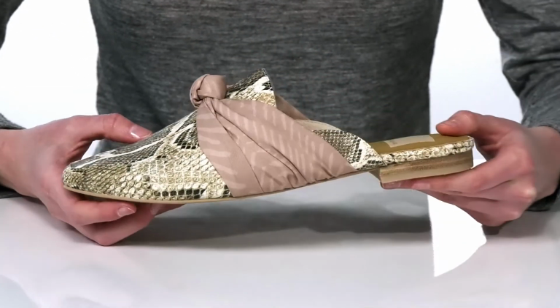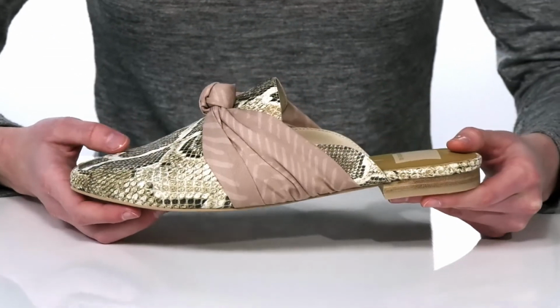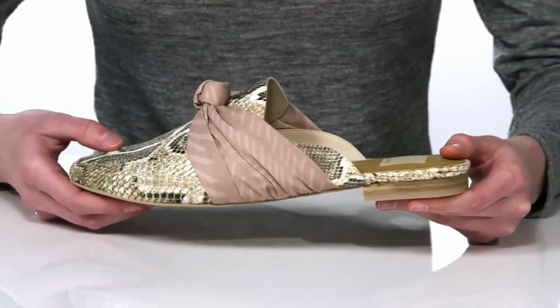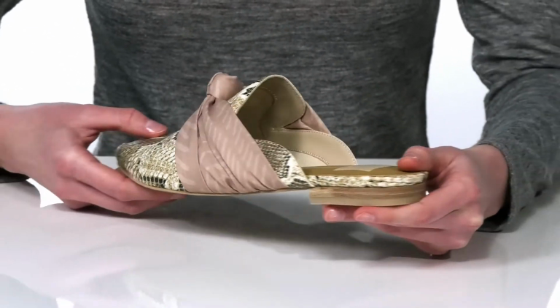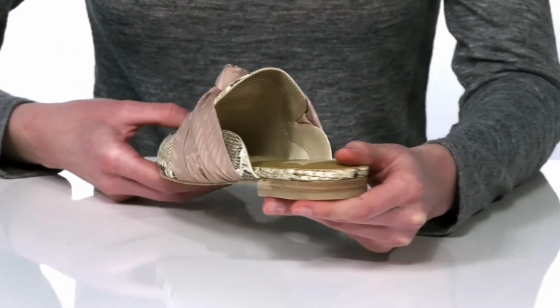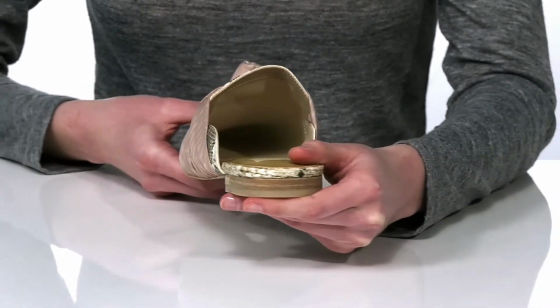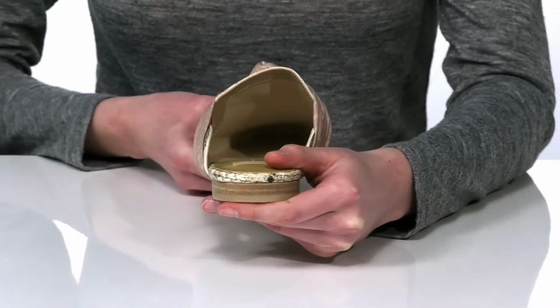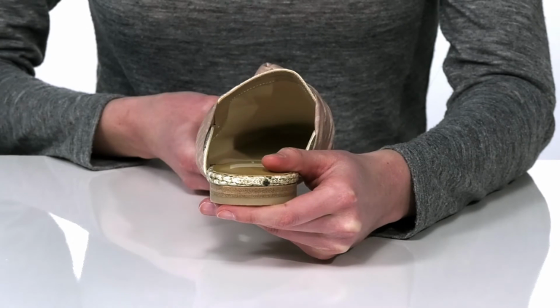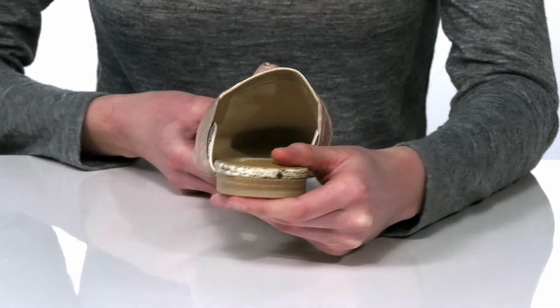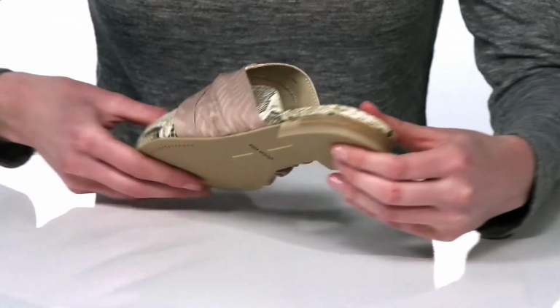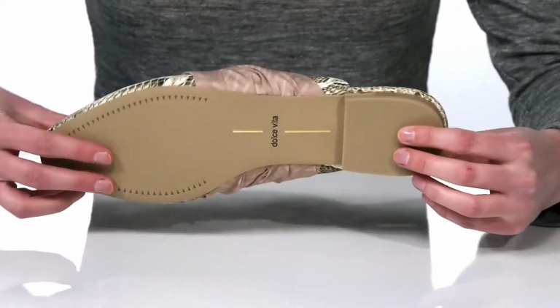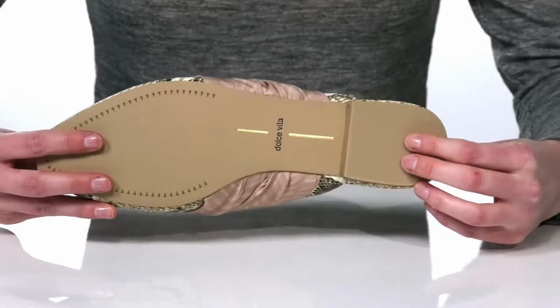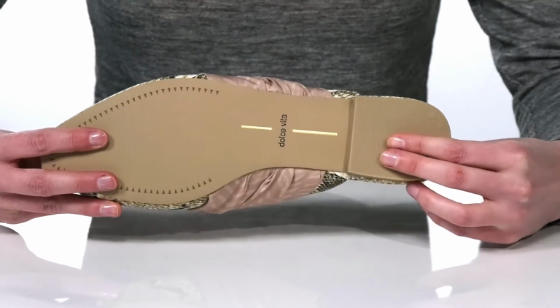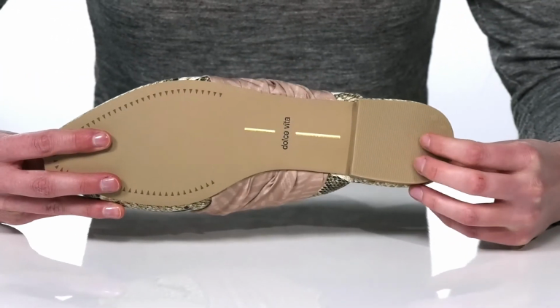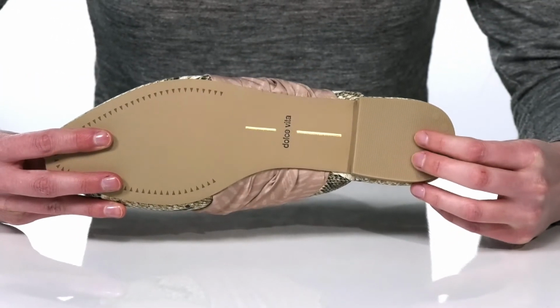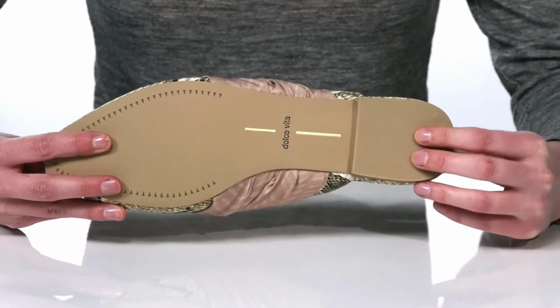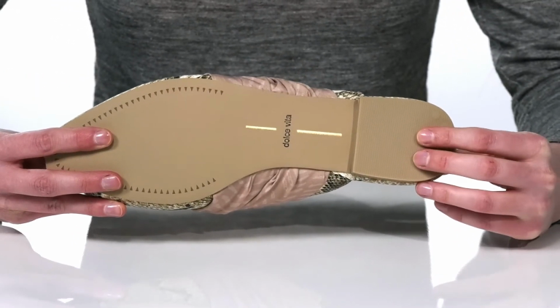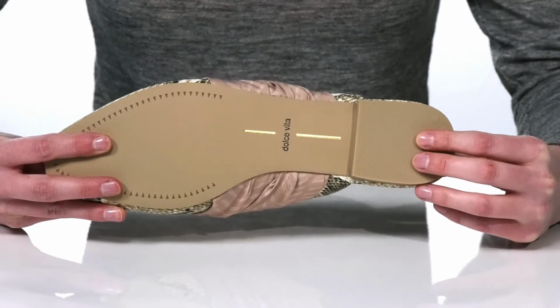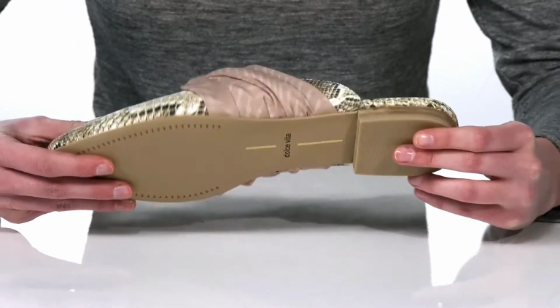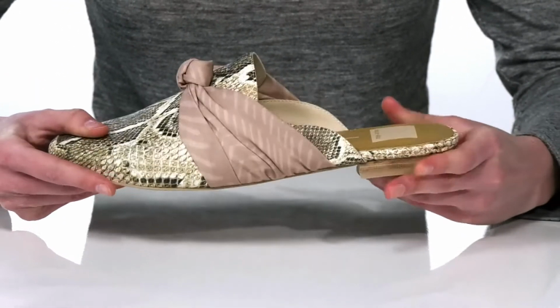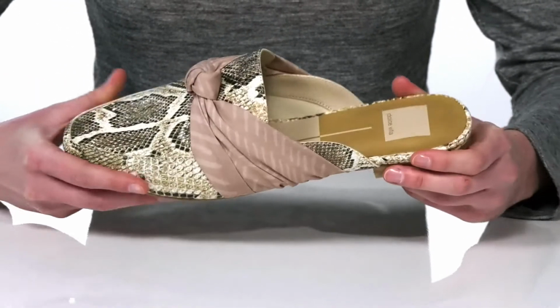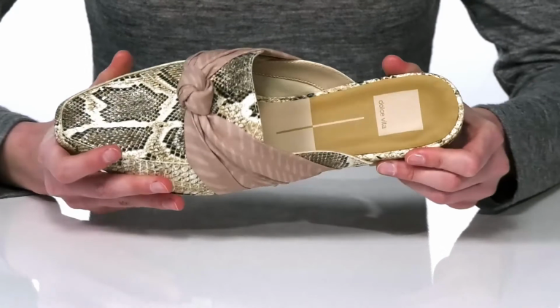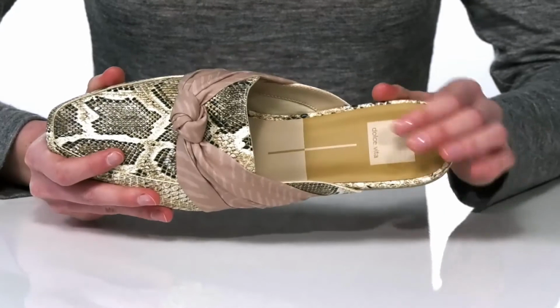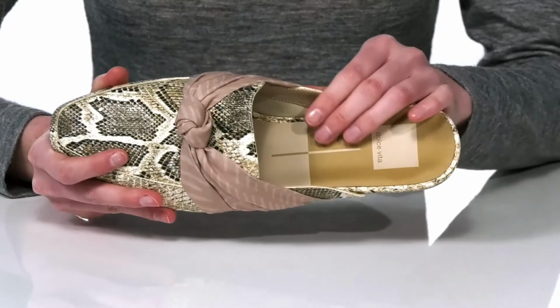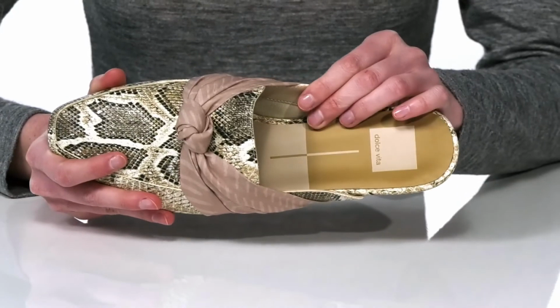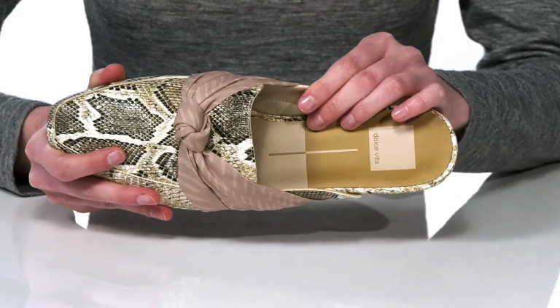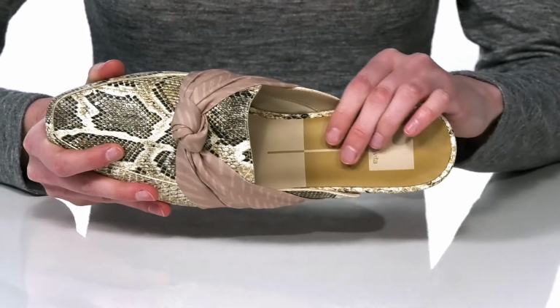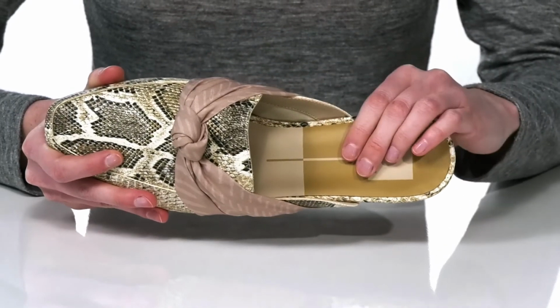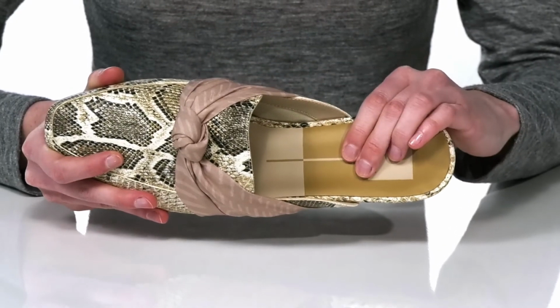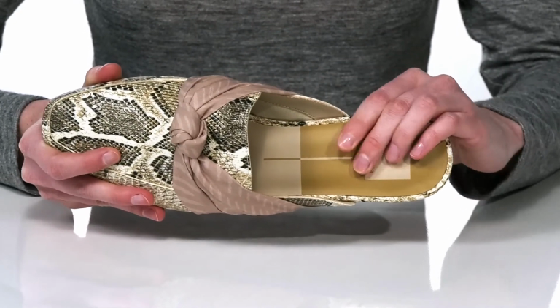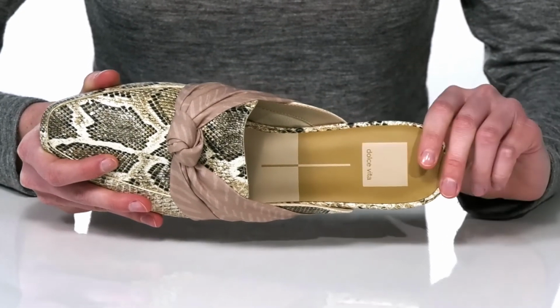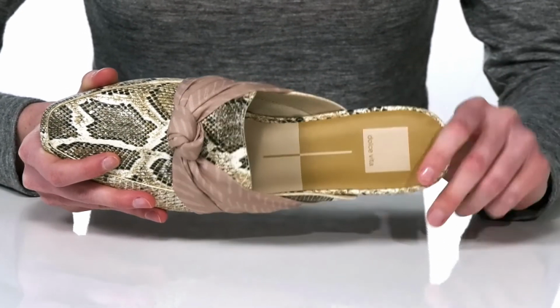There's a low heel at the back that's half an inch tall and it's slightly textured underneath the heel for a bit of traction. Inside has a soft lining and a lightly cushioned footbed.